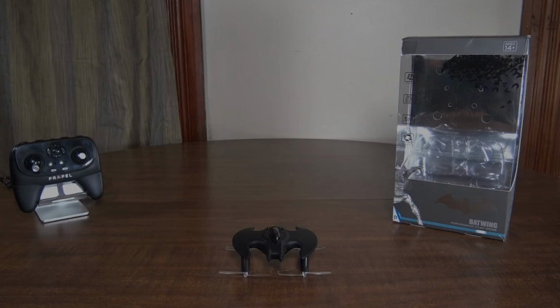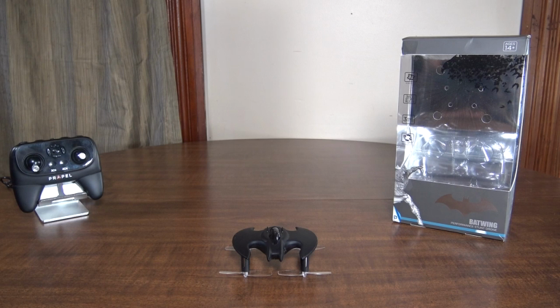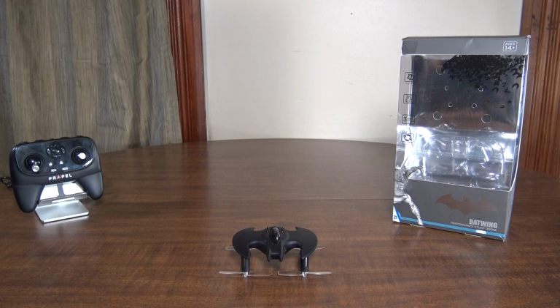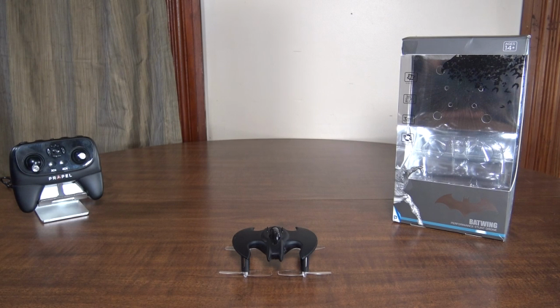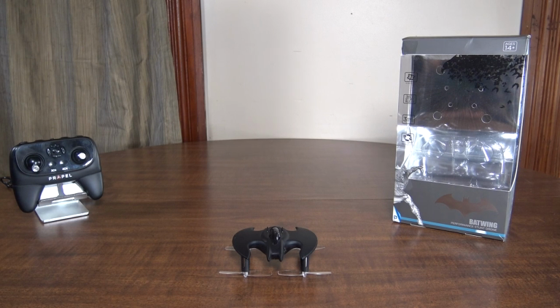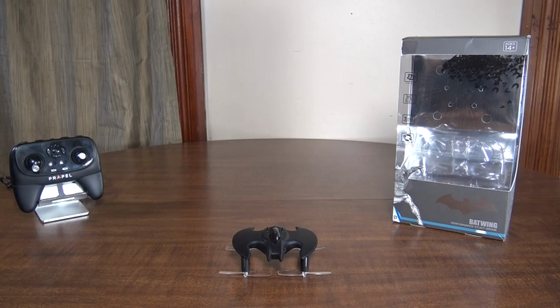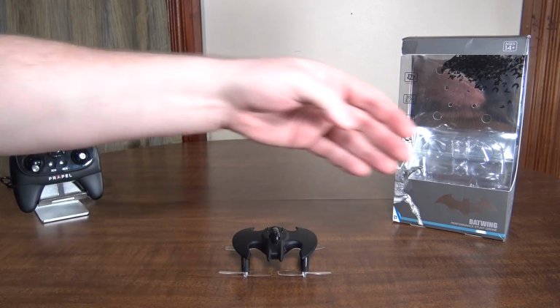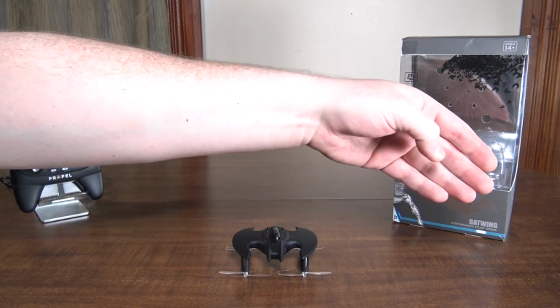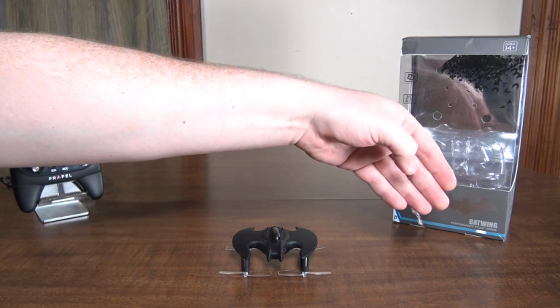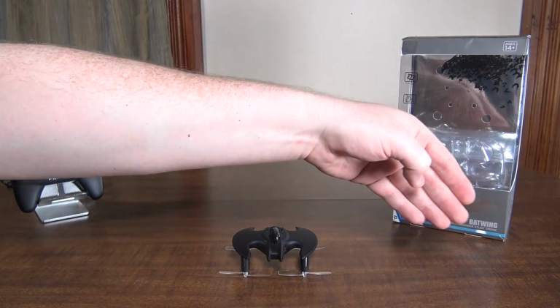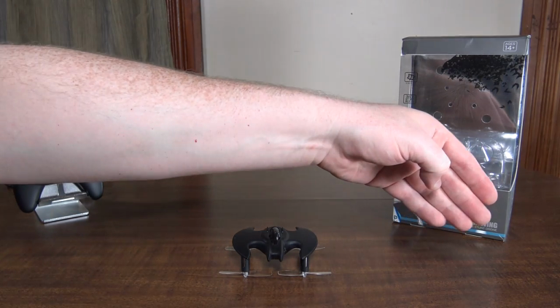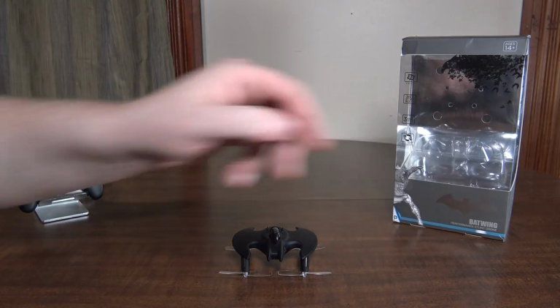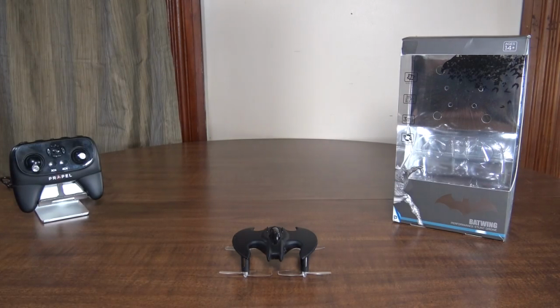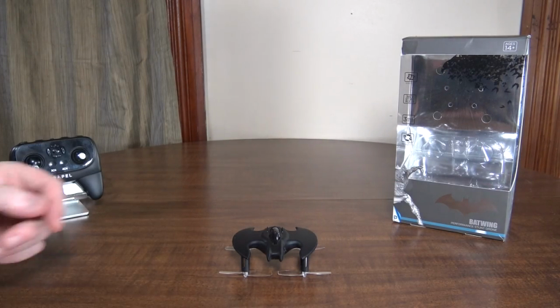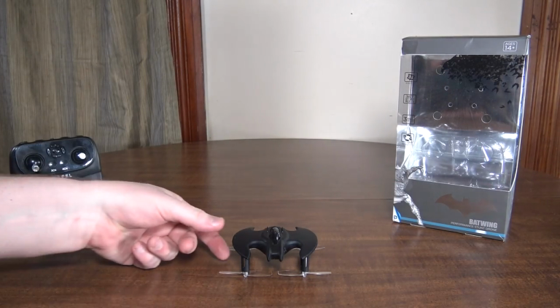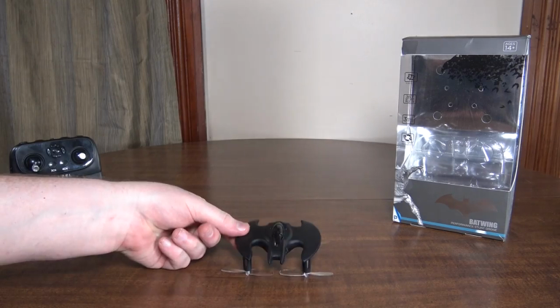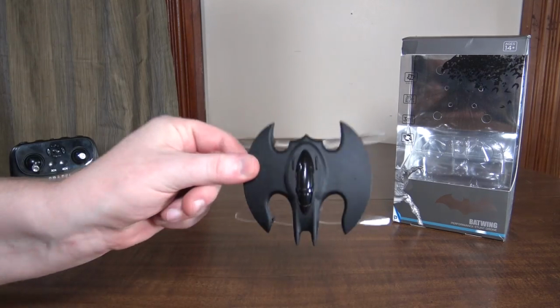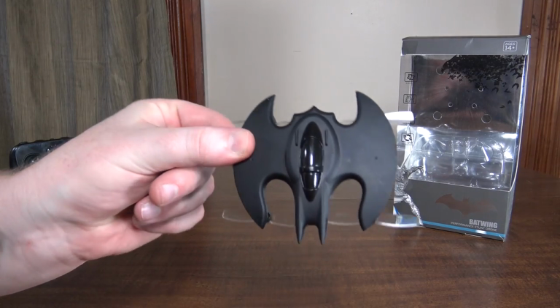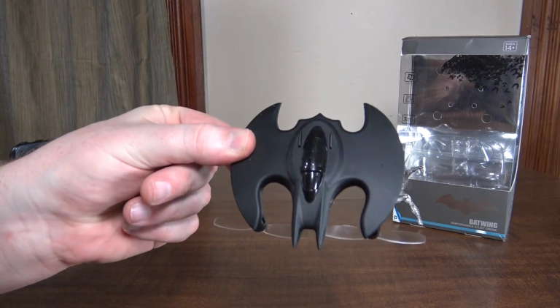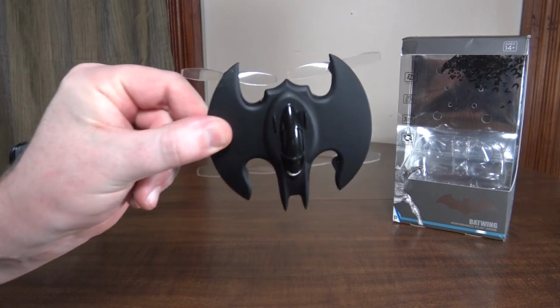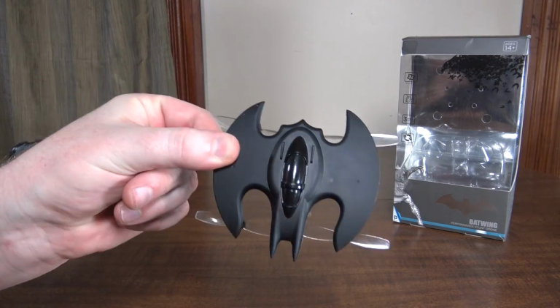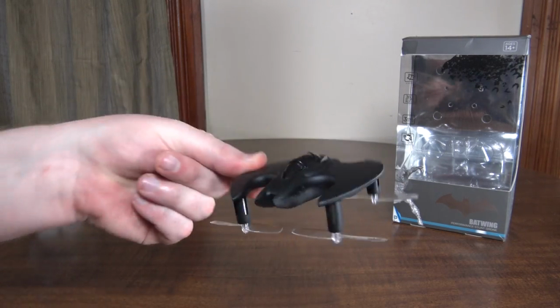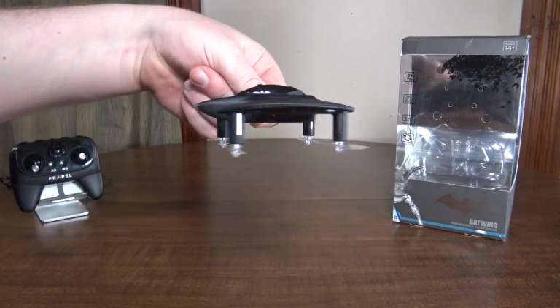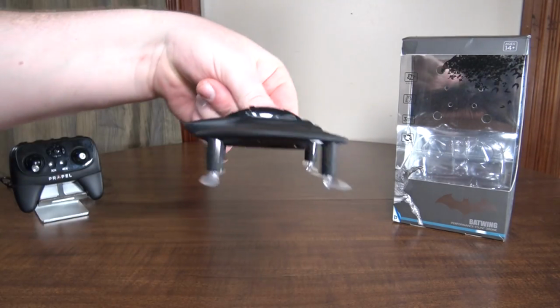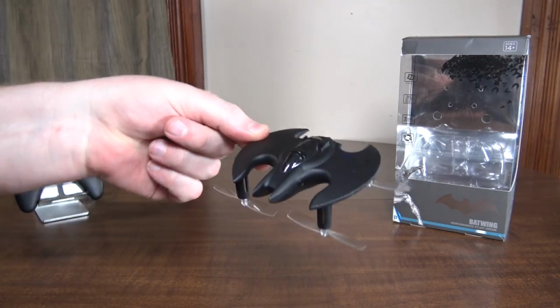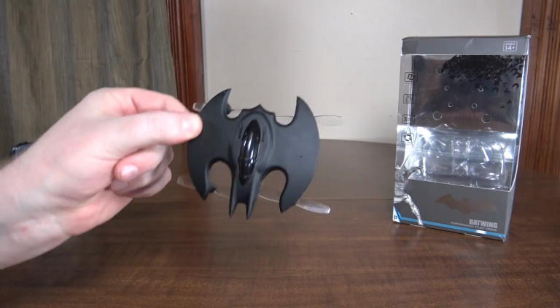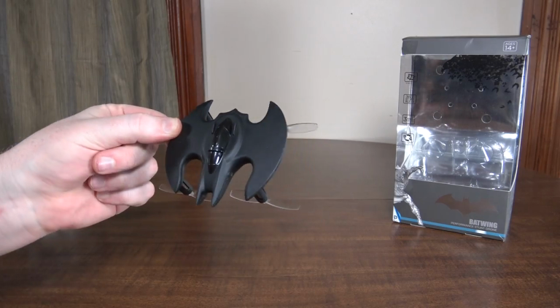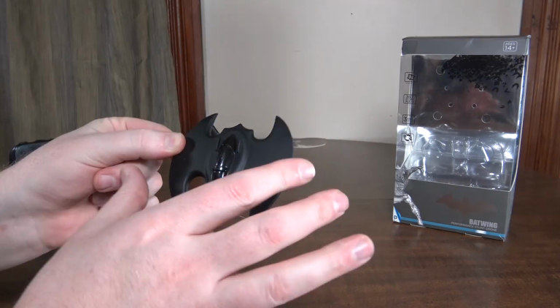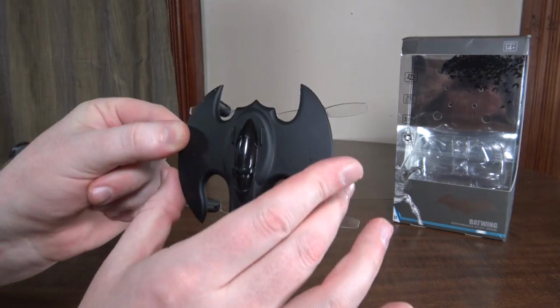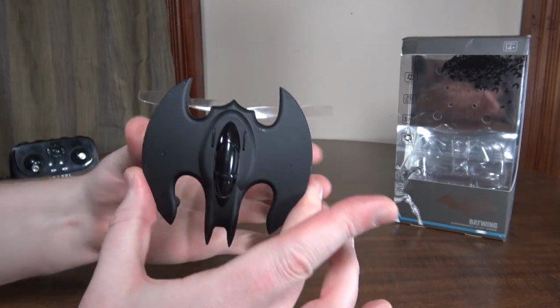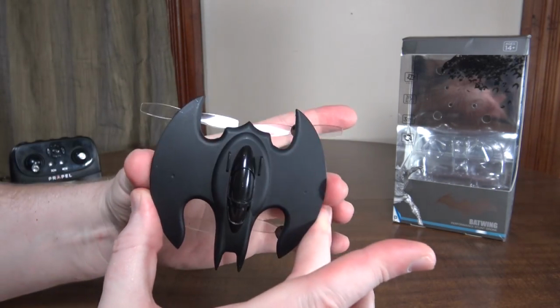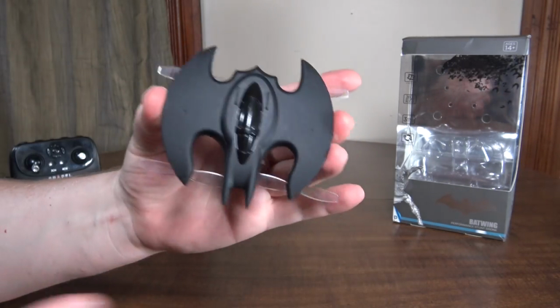Hey everybody, it's Flying Ryan here with a review of the Propel Batwing Performance Stunt Drone from Batman. This is a cute little micro quadcopter with downward facing props that looks like the Batwing.